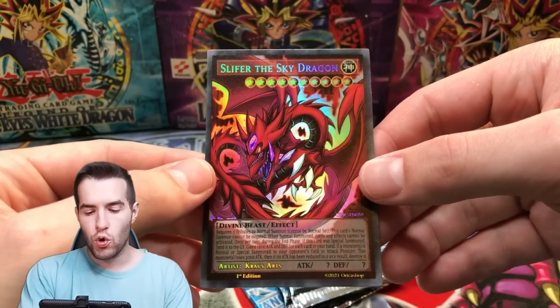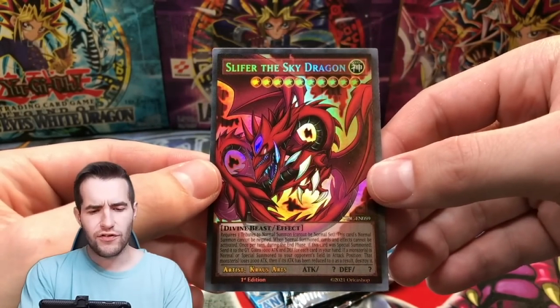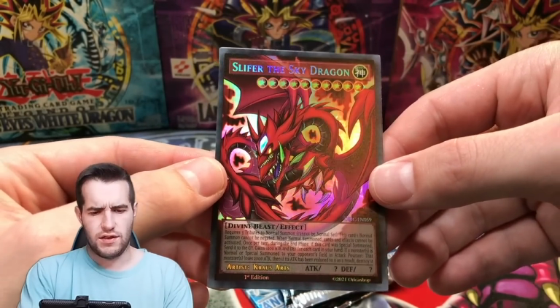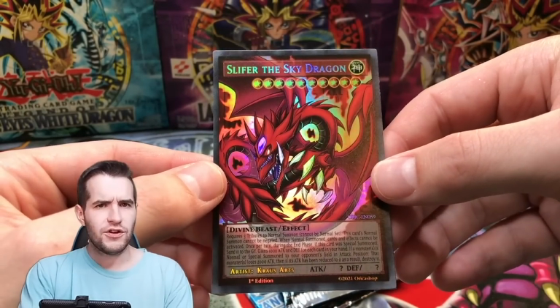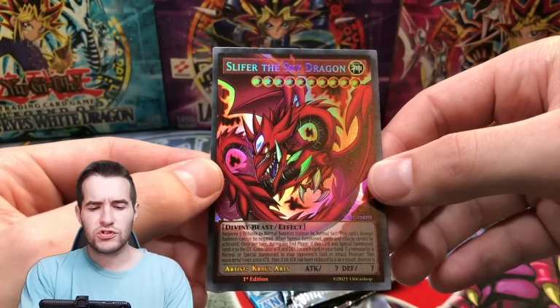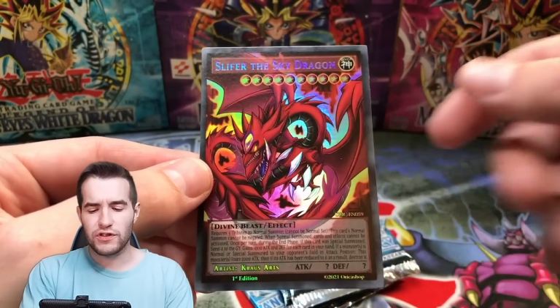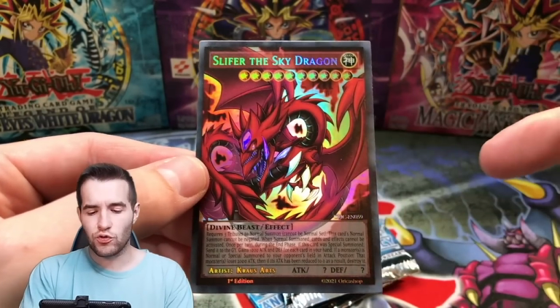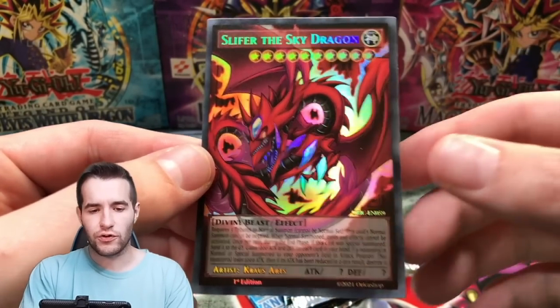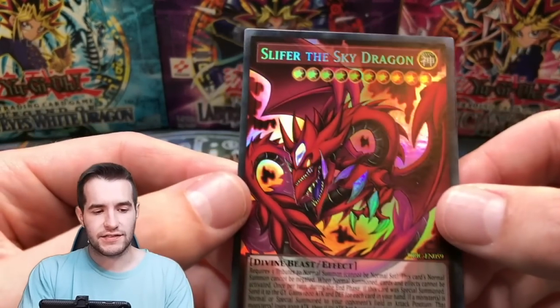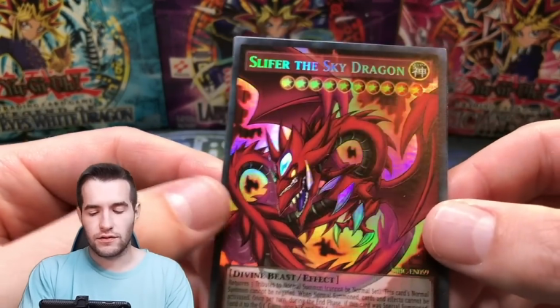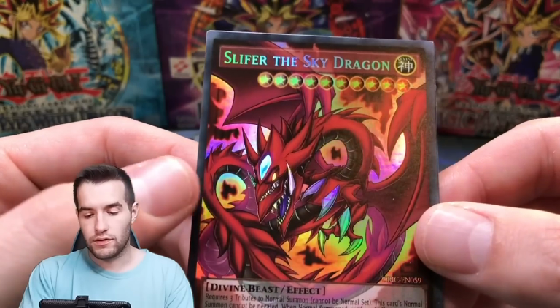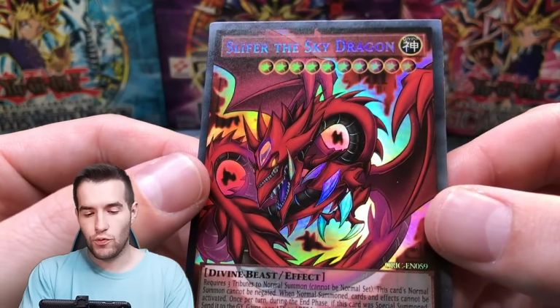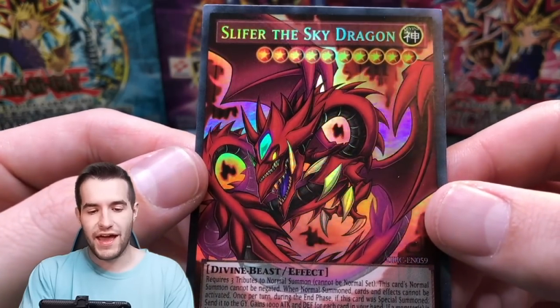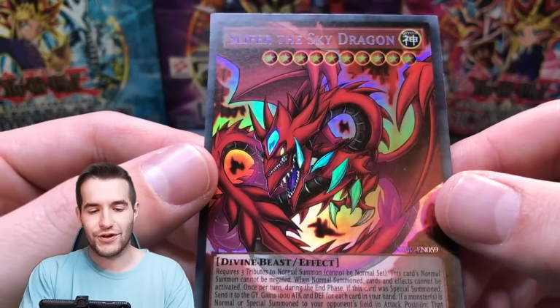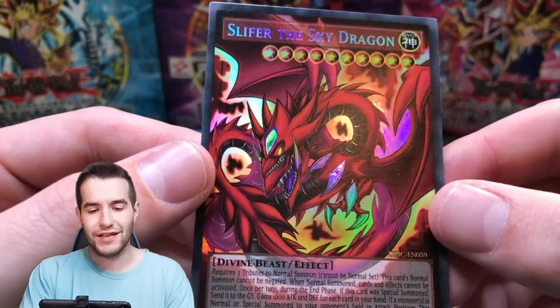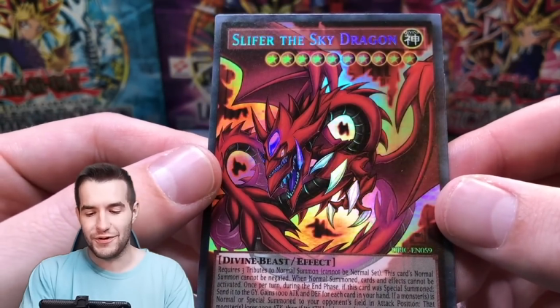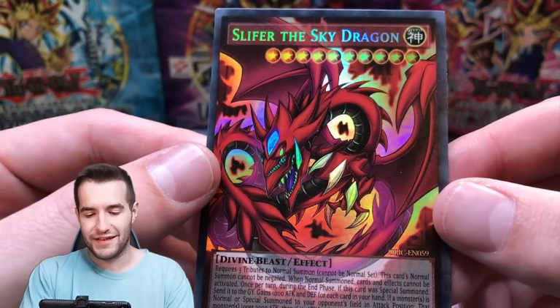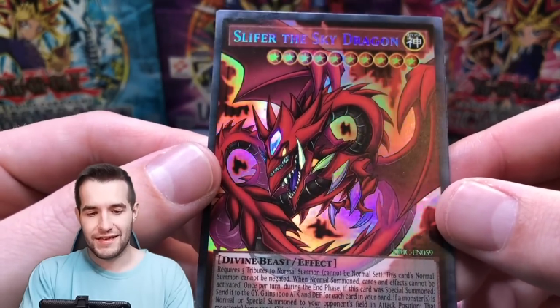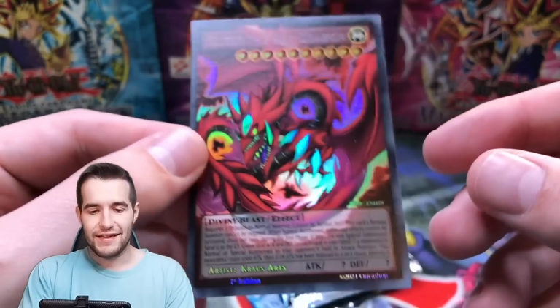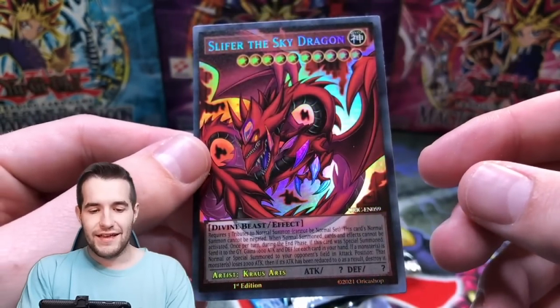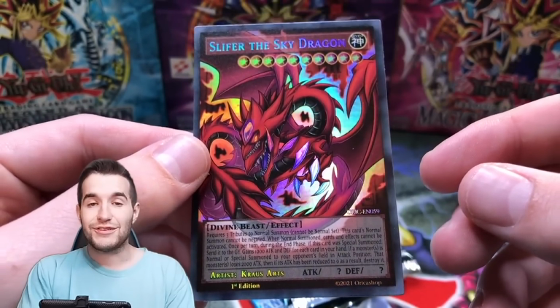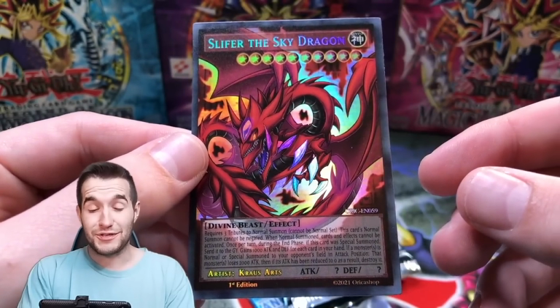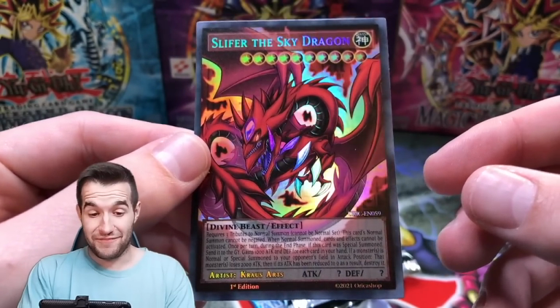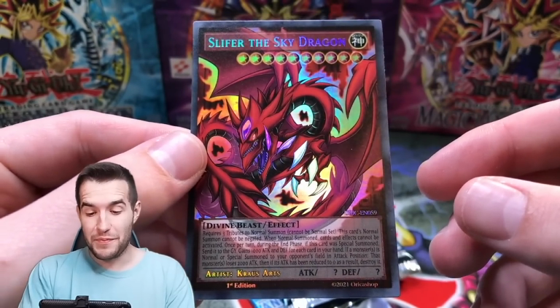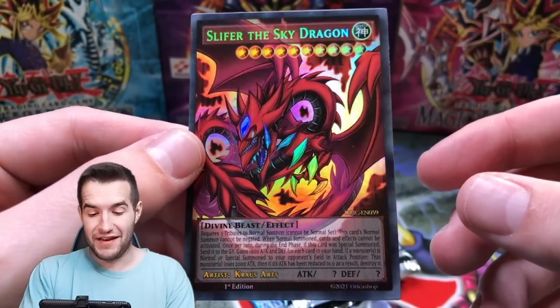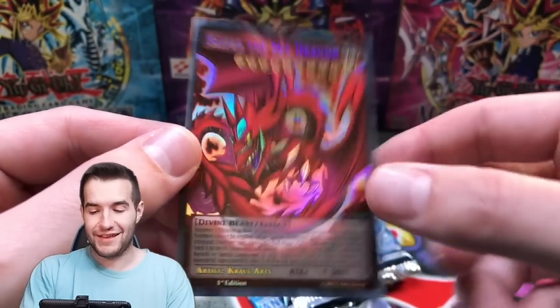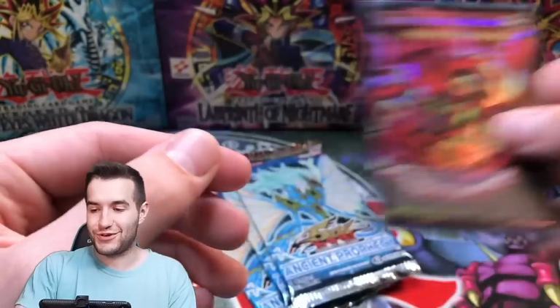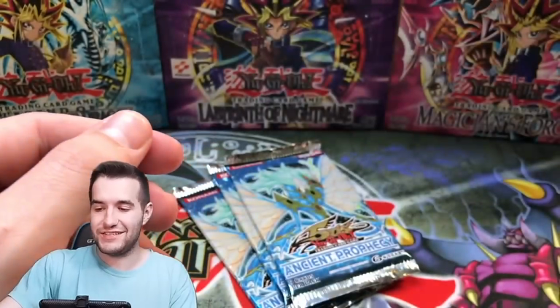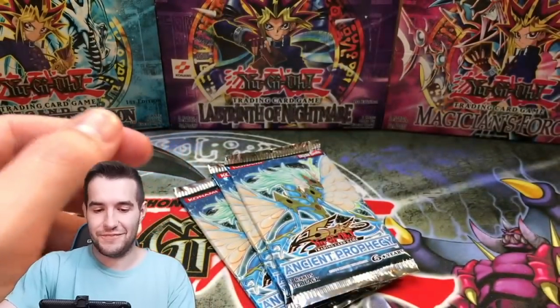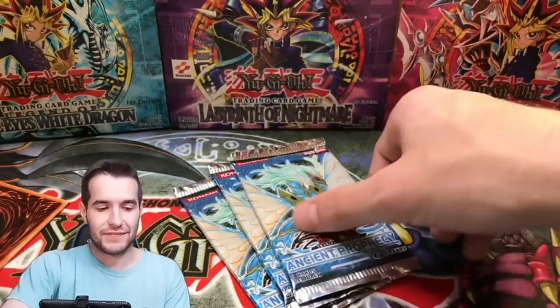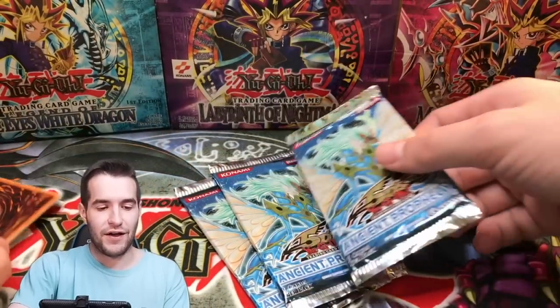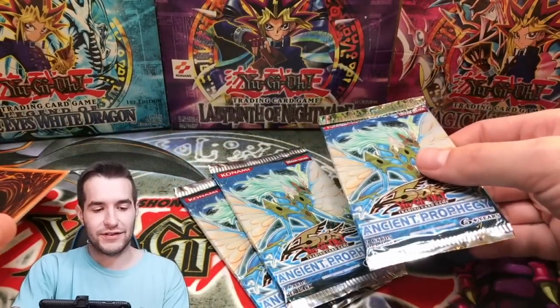Another — wait, didn't they already do Cypher? Did they not do the regular gods? Oh, that is awesome — that is awesome looking! I'm a big fan of that, that looks crazy good.